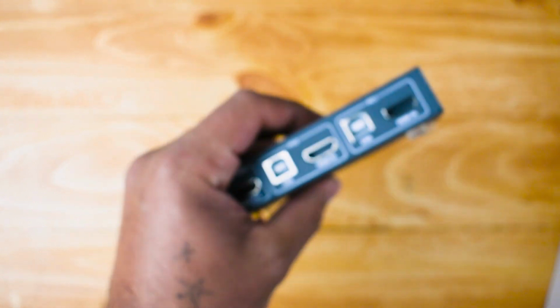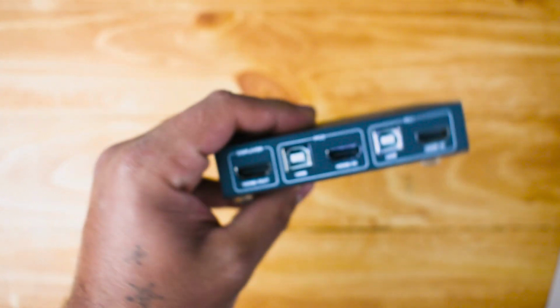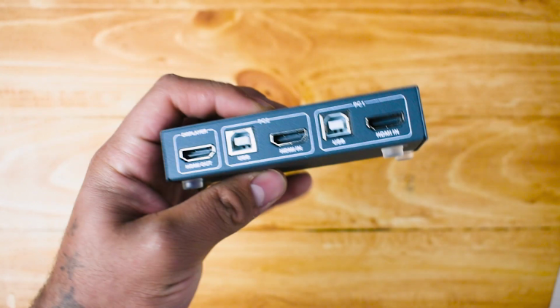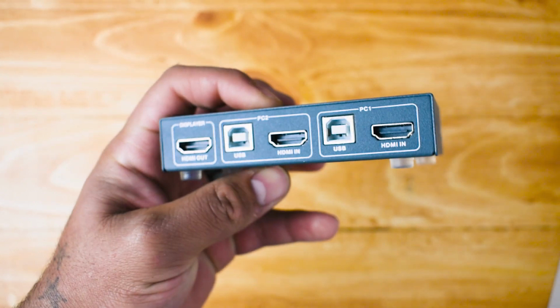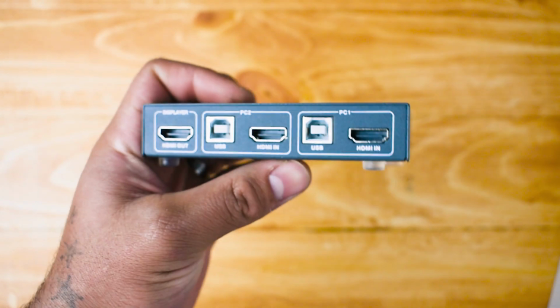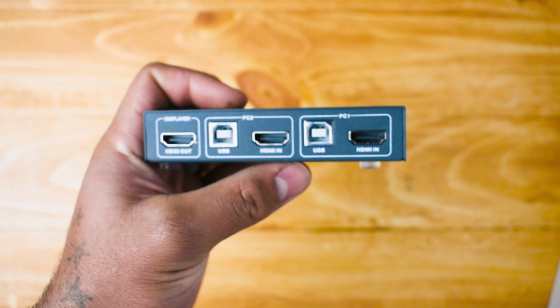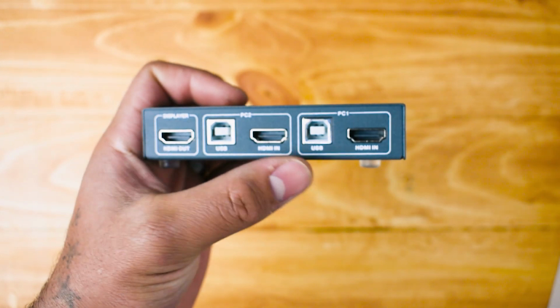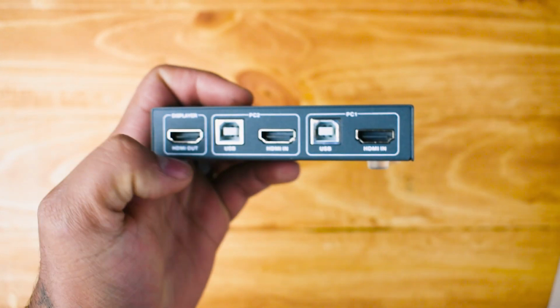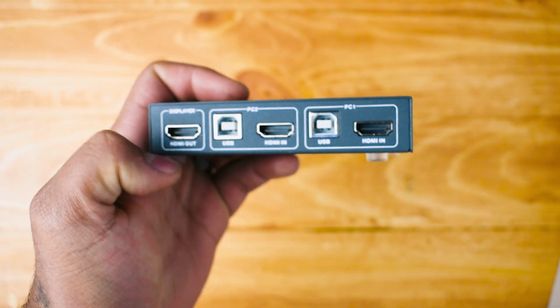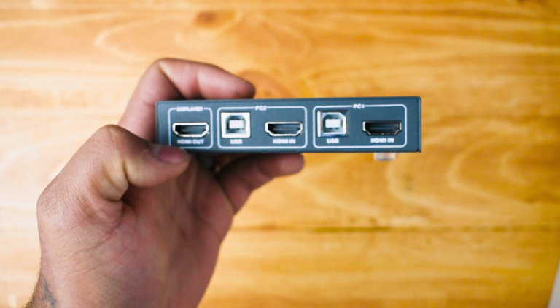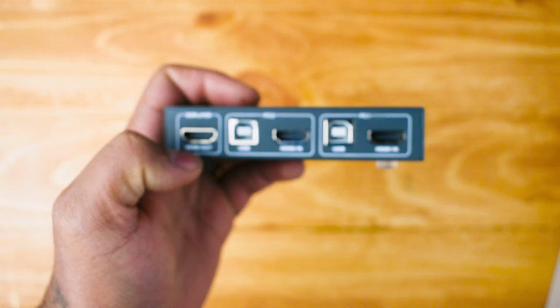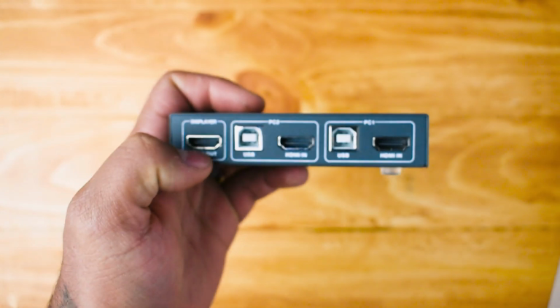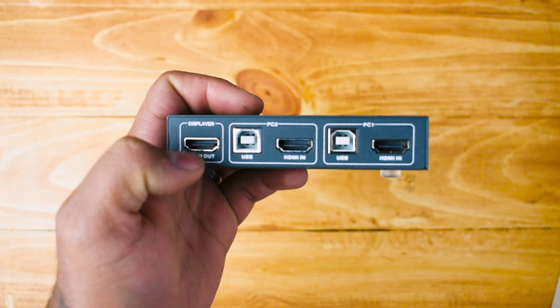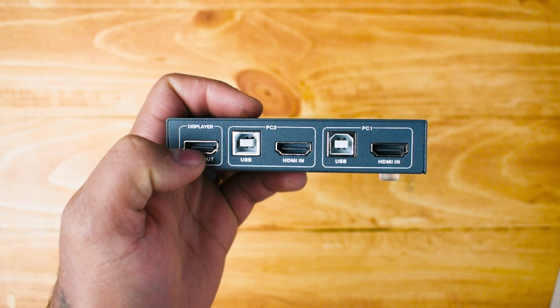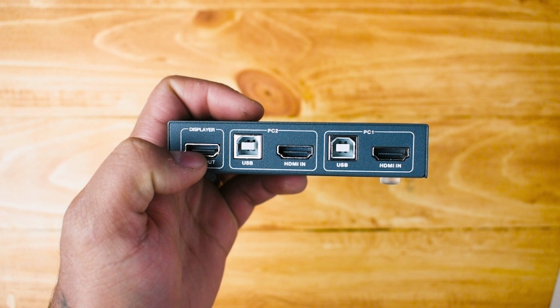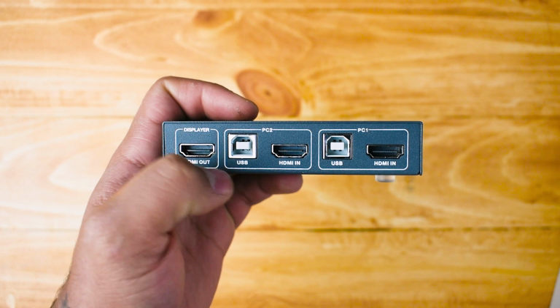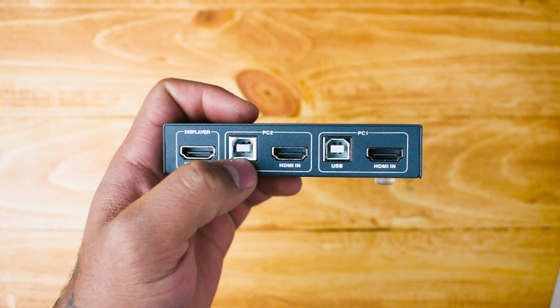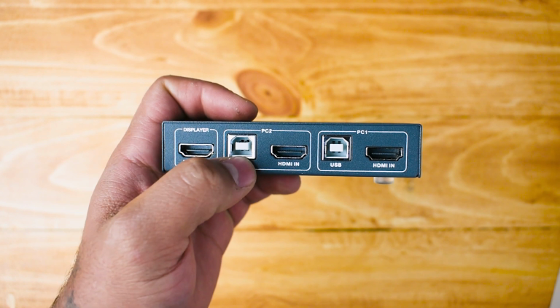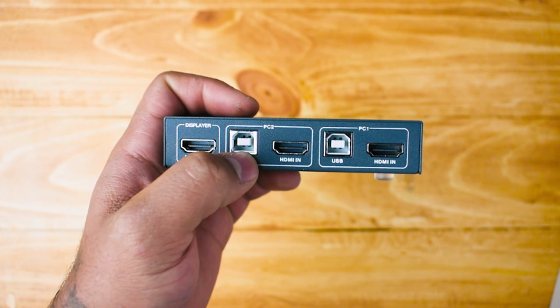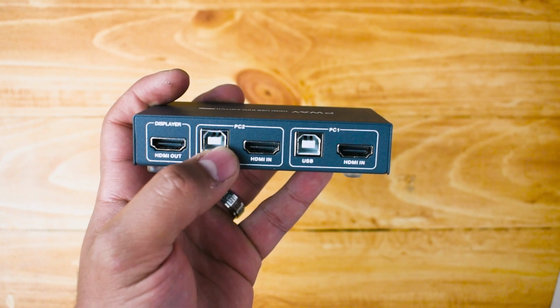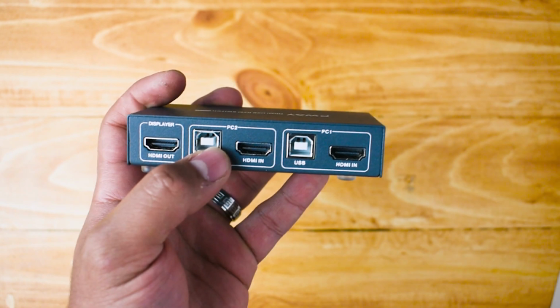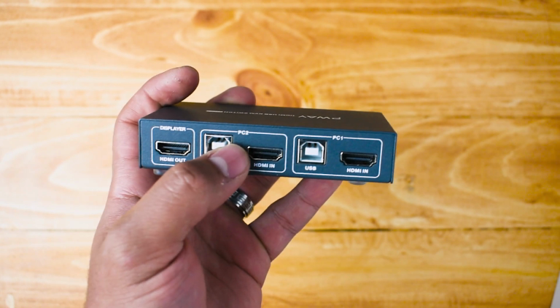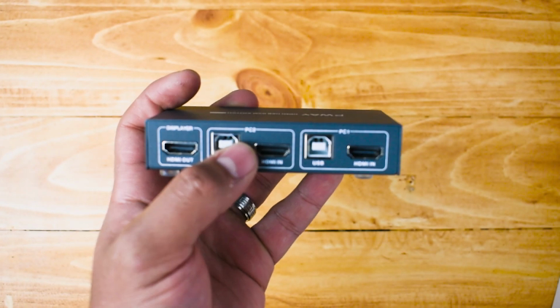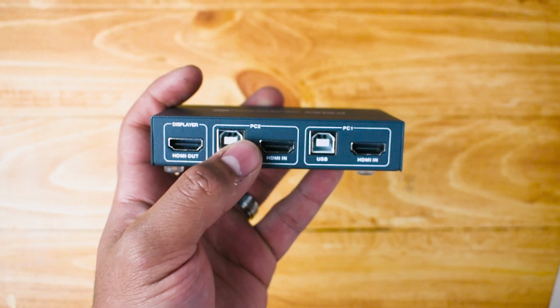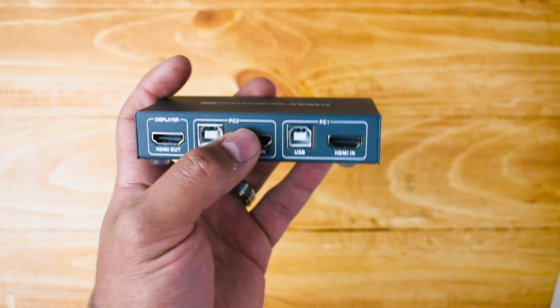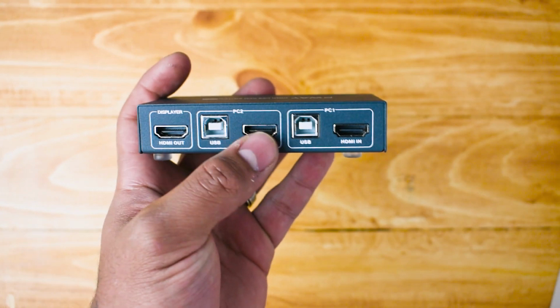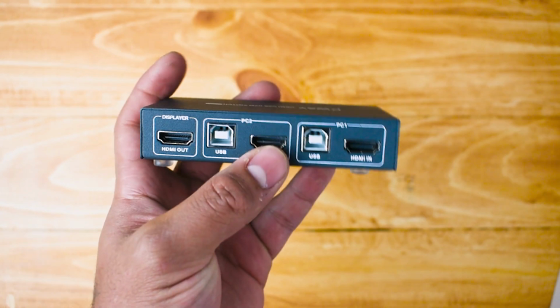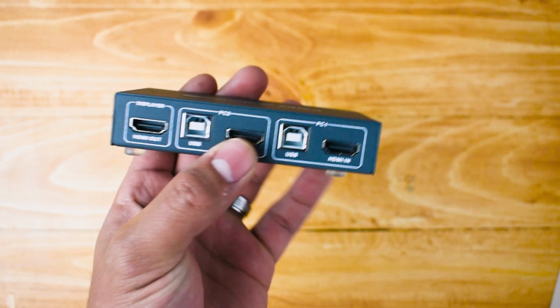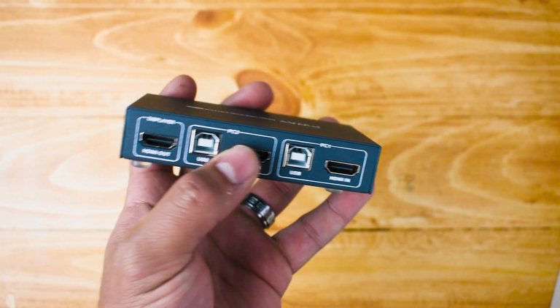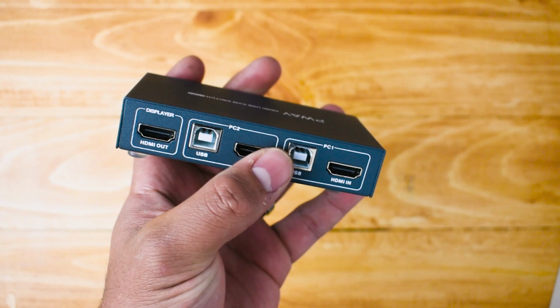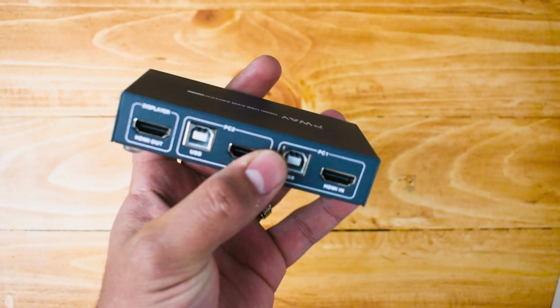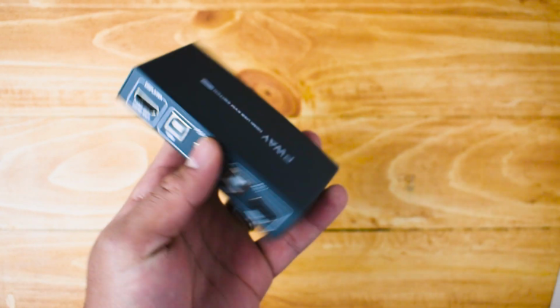At the back you can see the HDMI output and the USB port that goes in, with HDMI and the same setup for the other one.